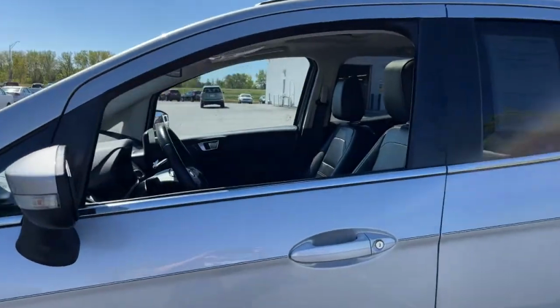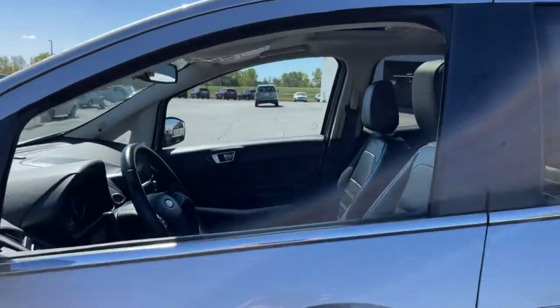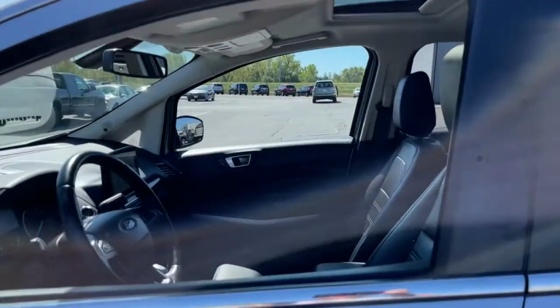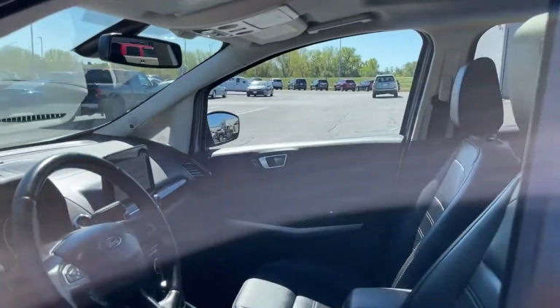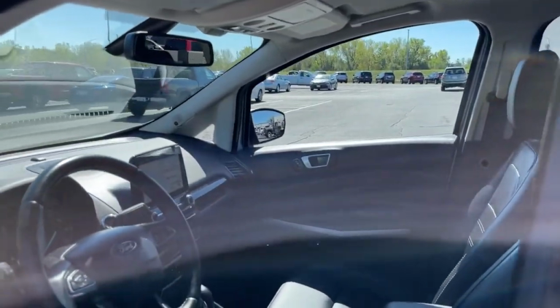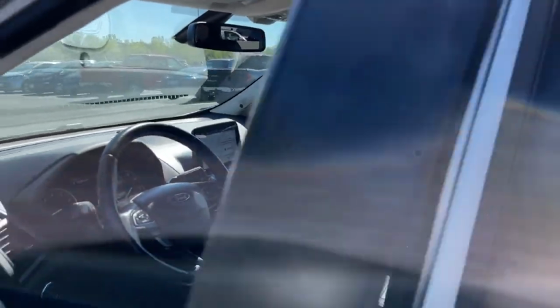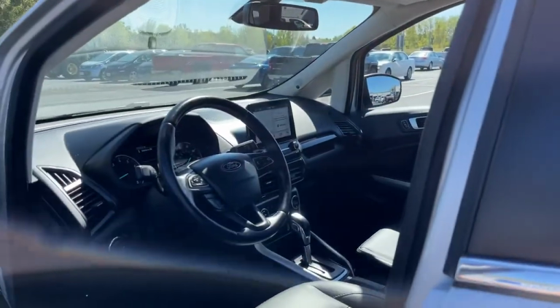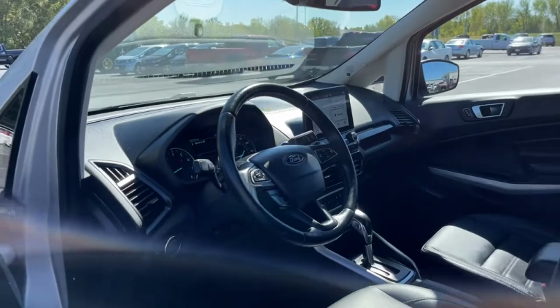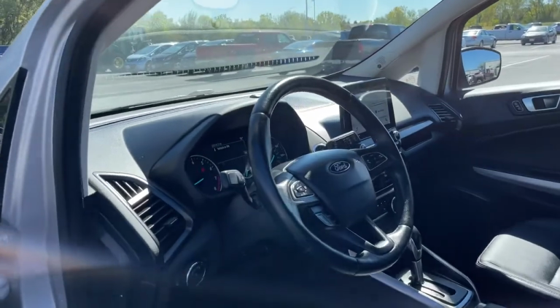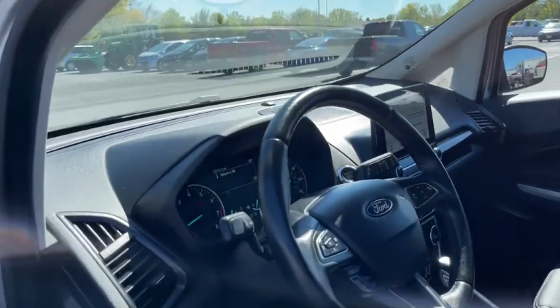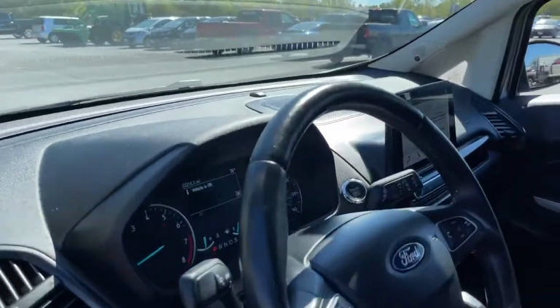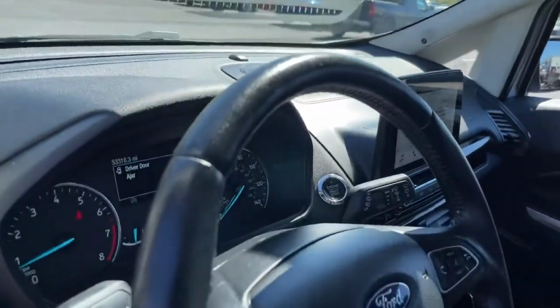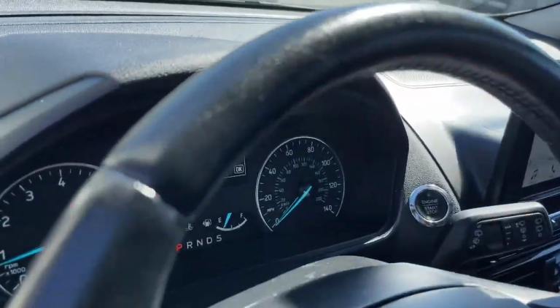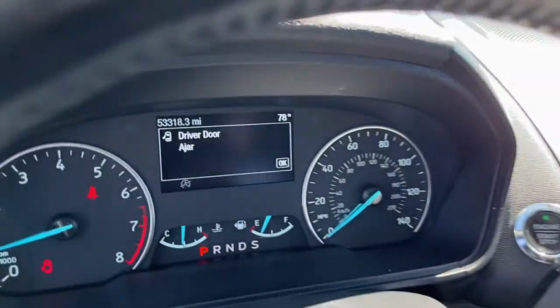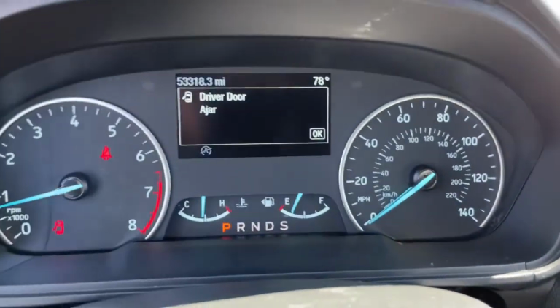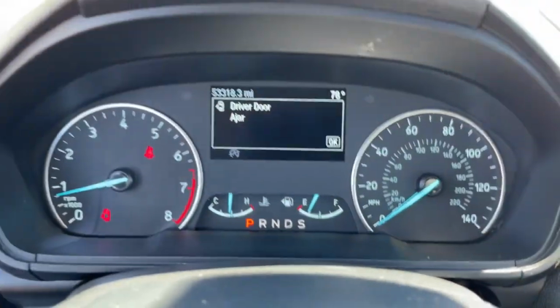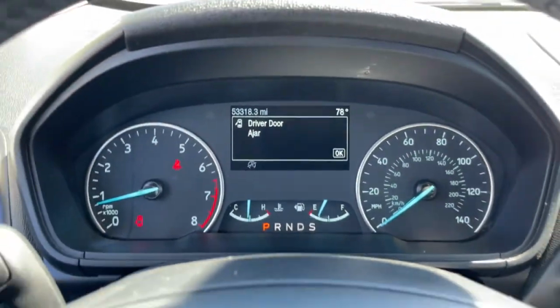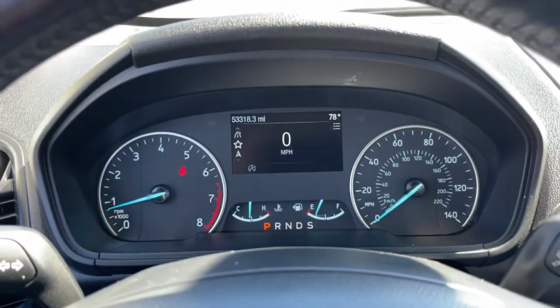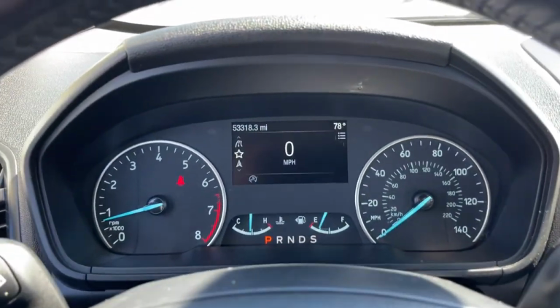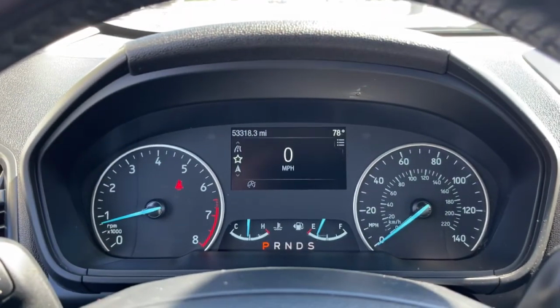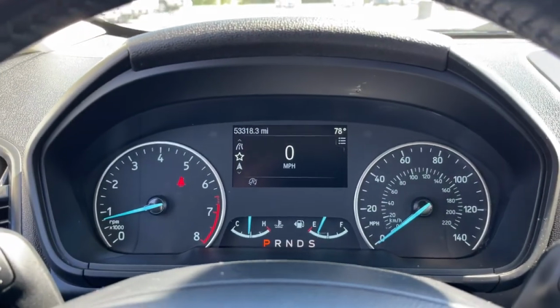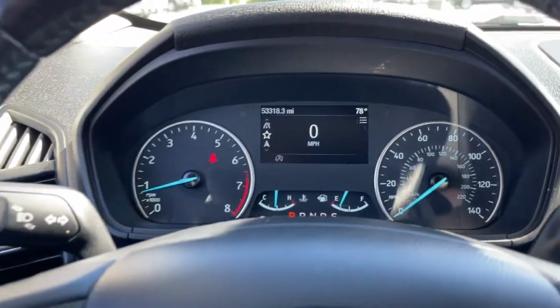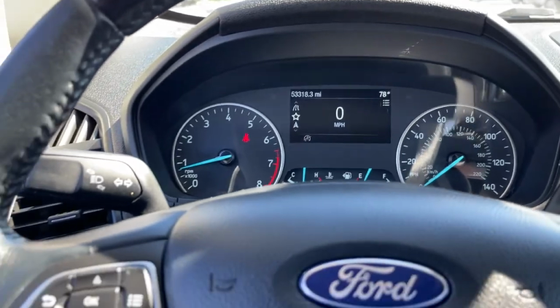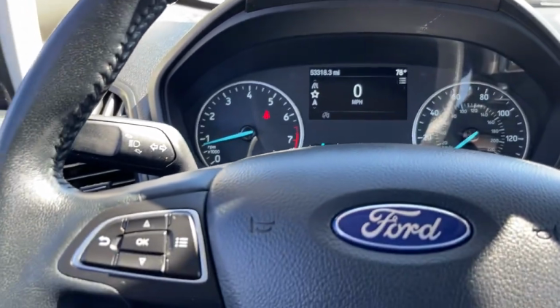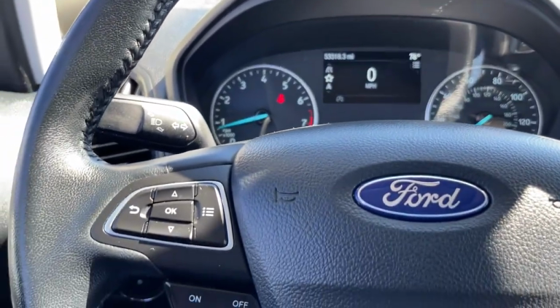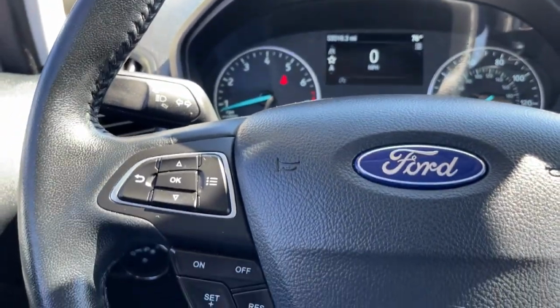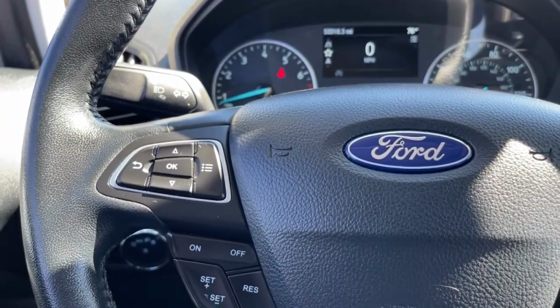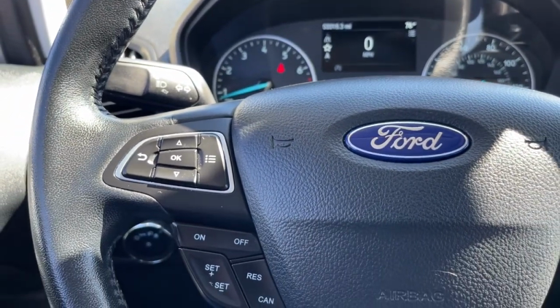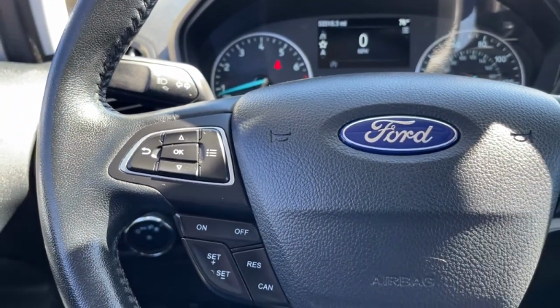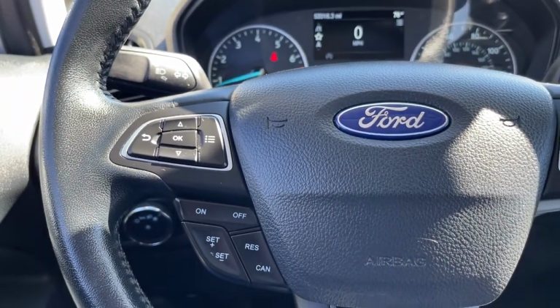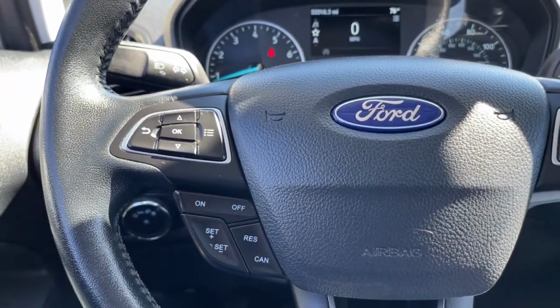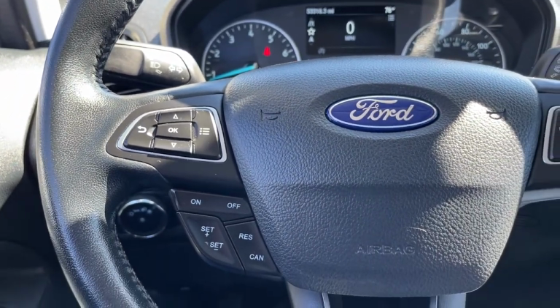This small SUV delivers big returns by leveraging smart technology, family-friendly crossover versatility, impressive infotainment options, ample cargo space, and sculpted styling.